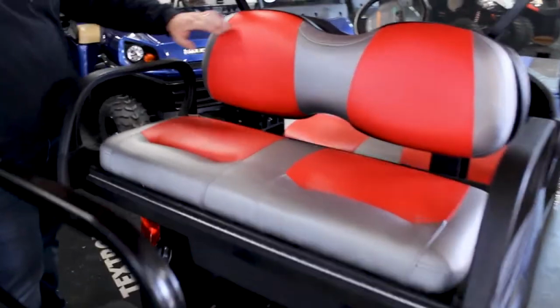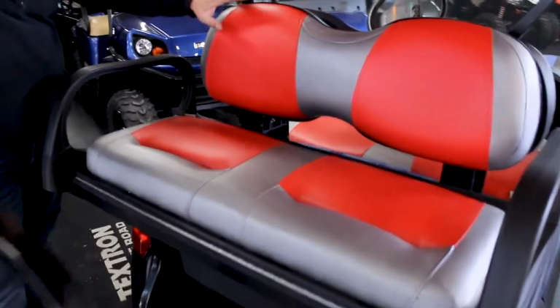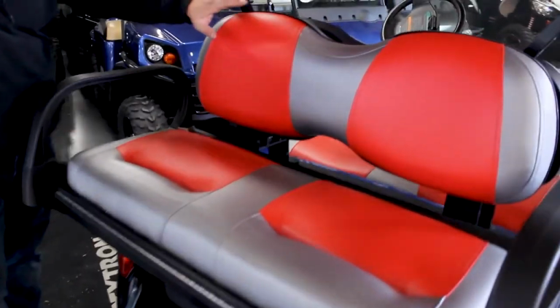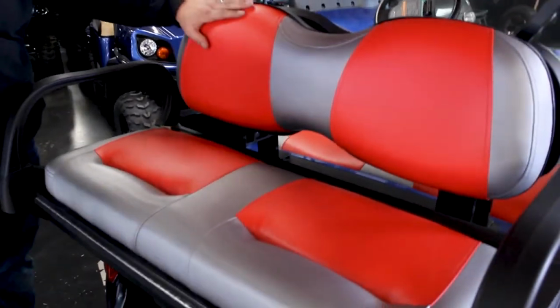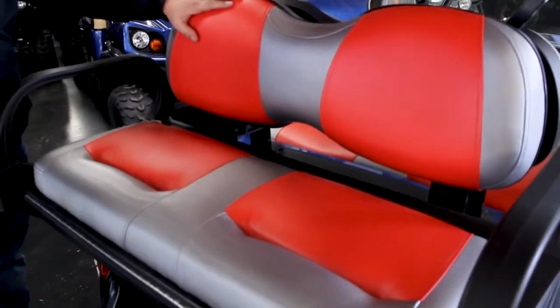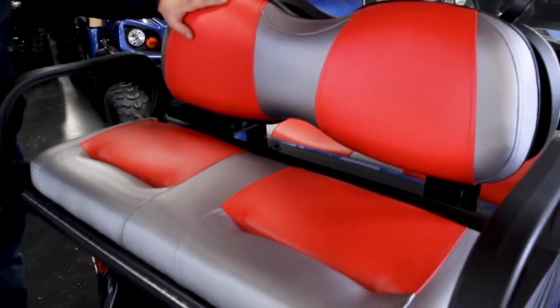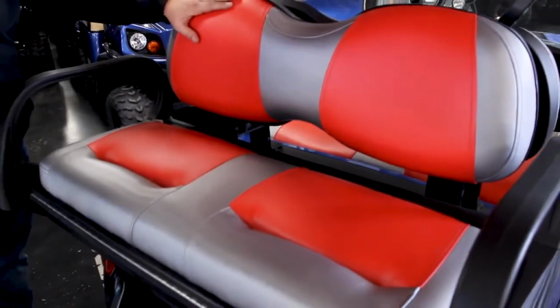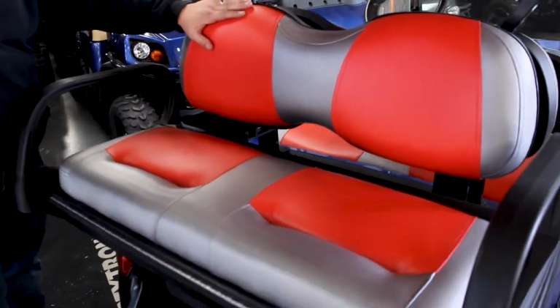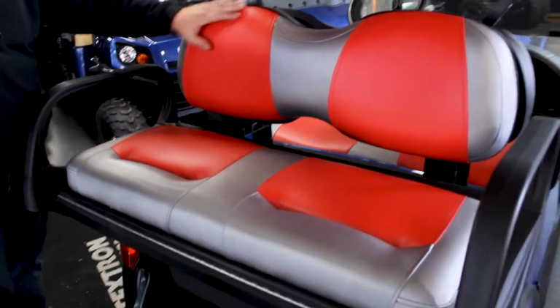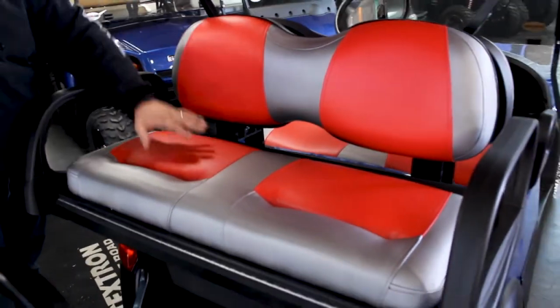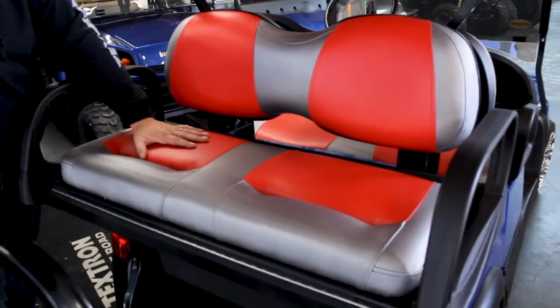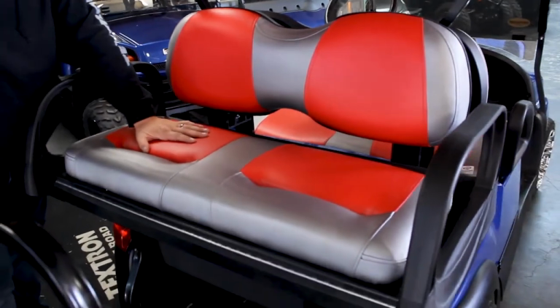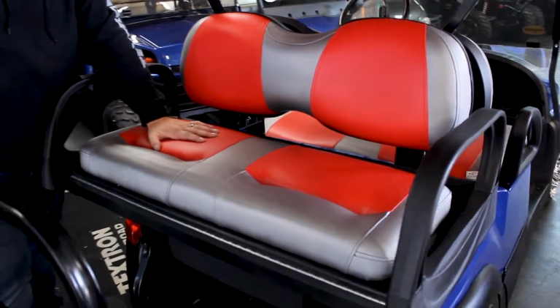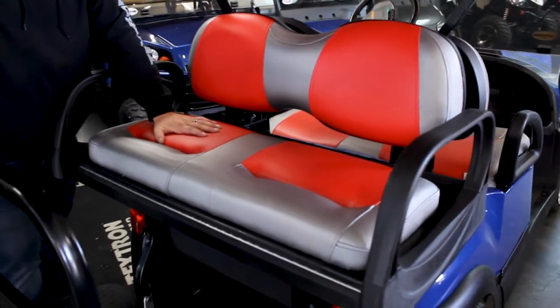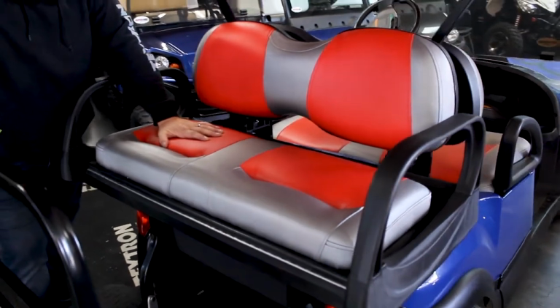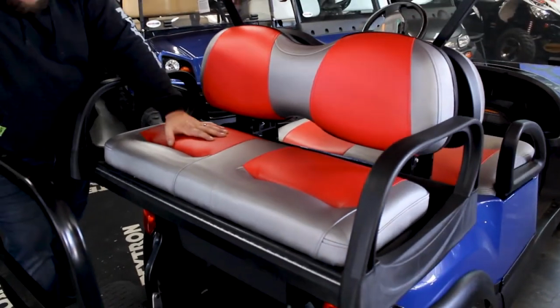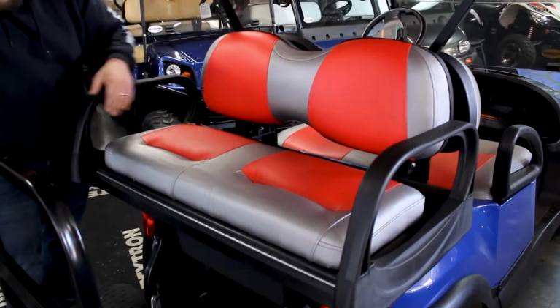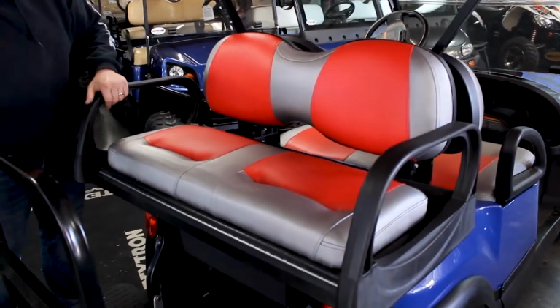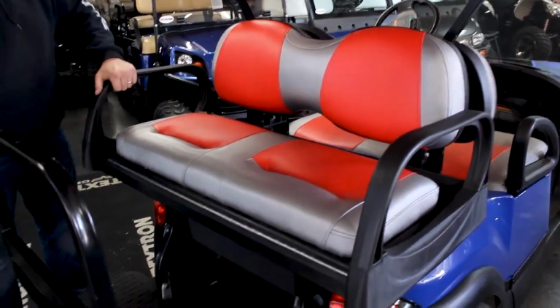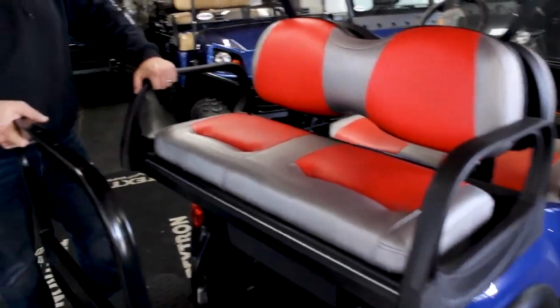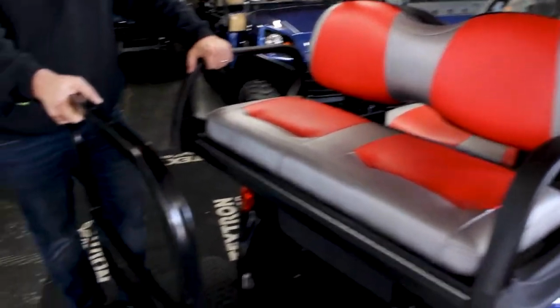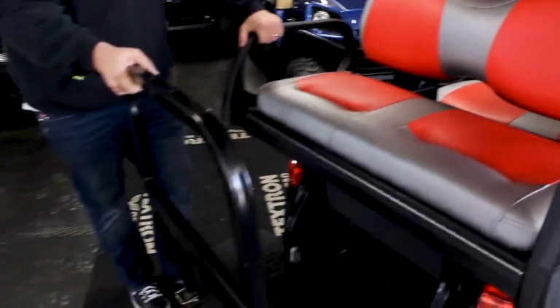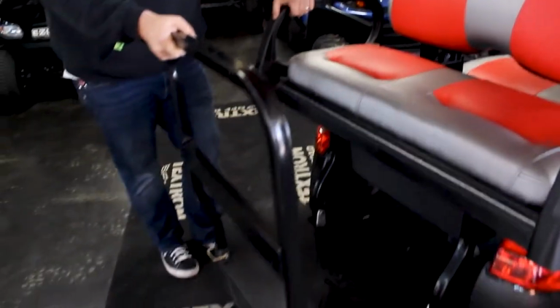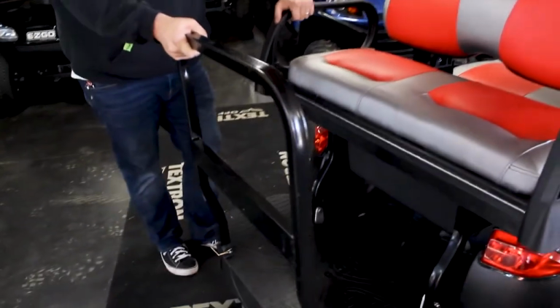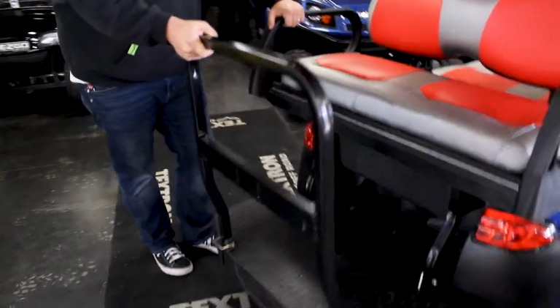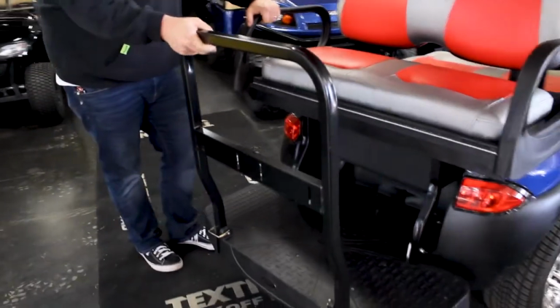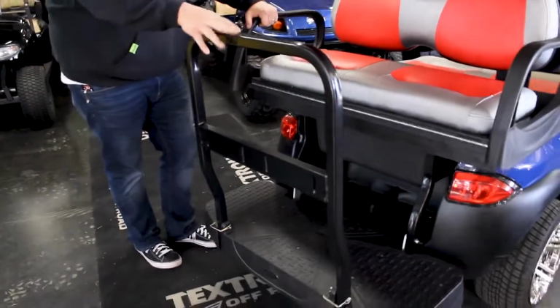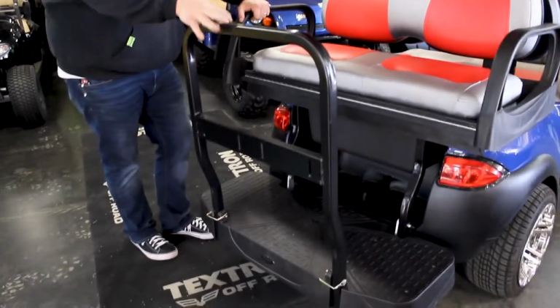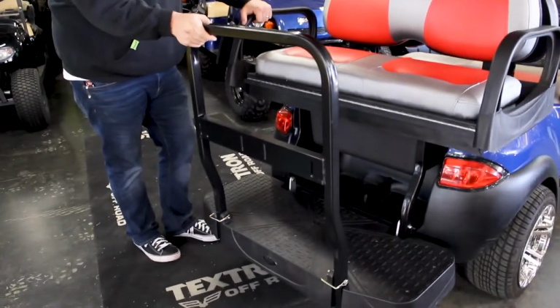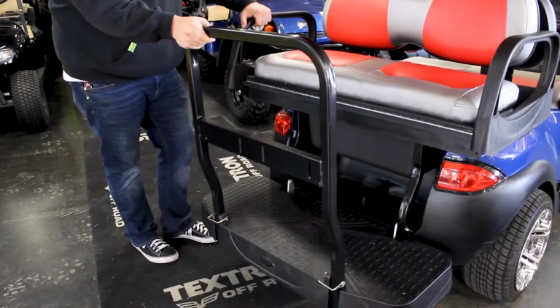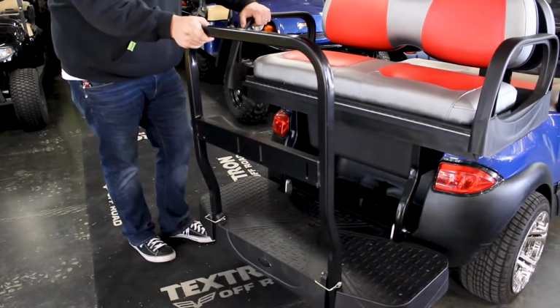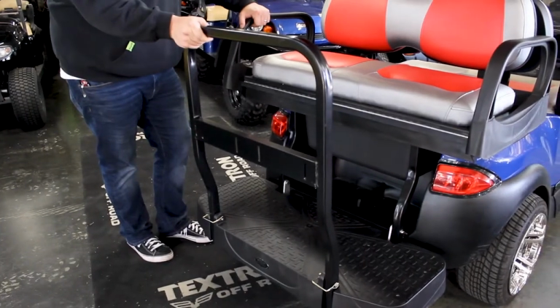You can get almost any color combination of these seats. They're super comfortable seats, and it has the larger grab bar on the rear that can also have cup holders mounted to it.